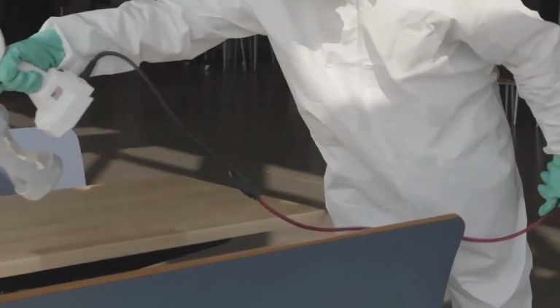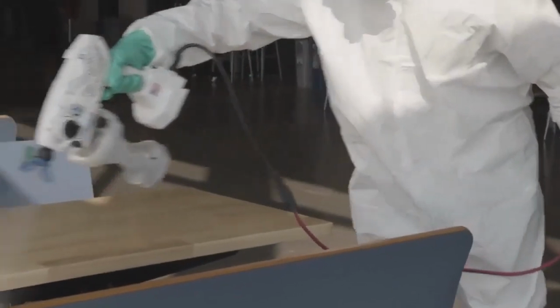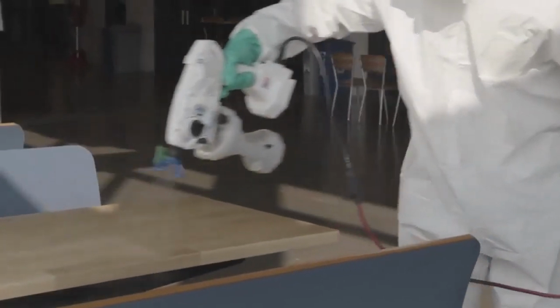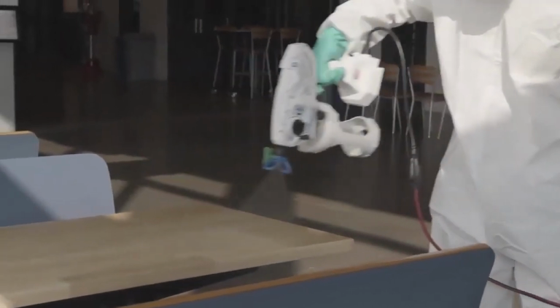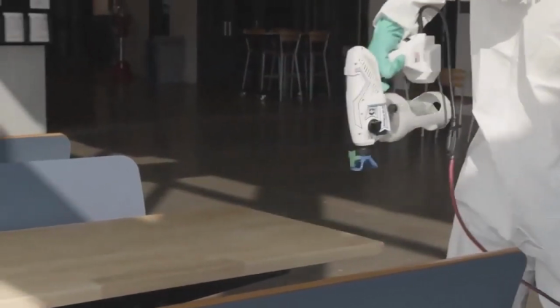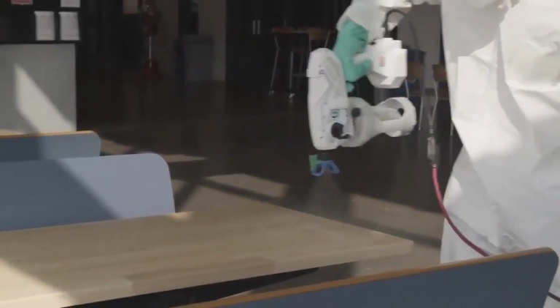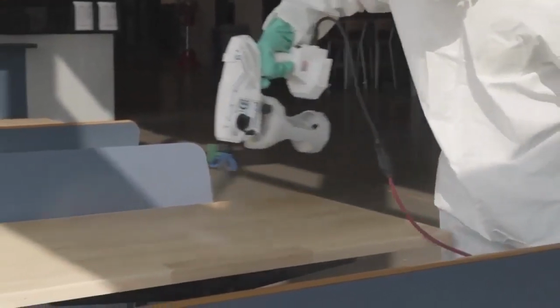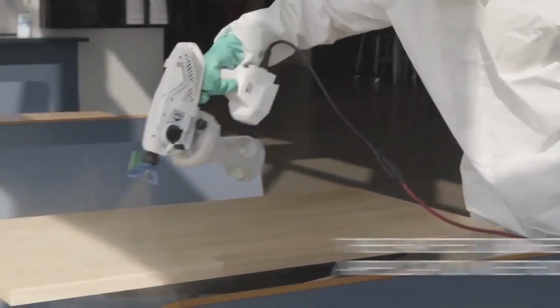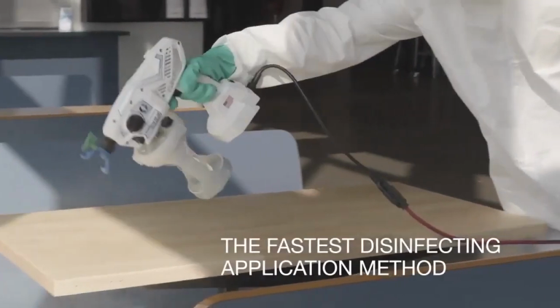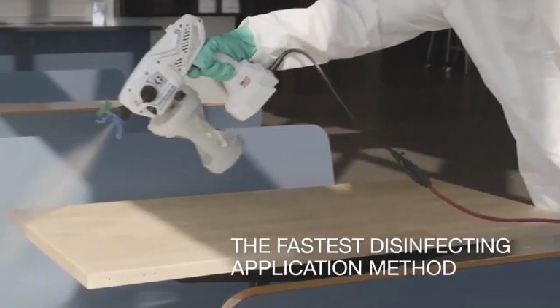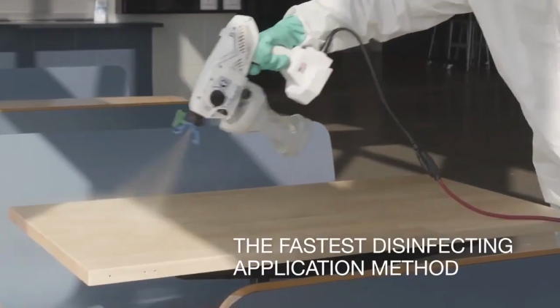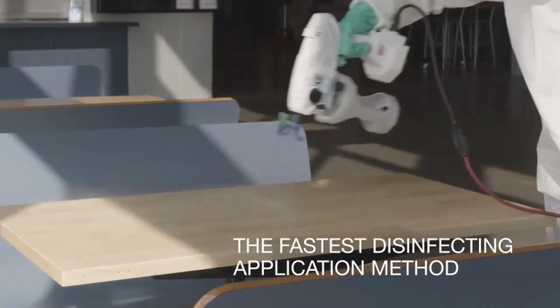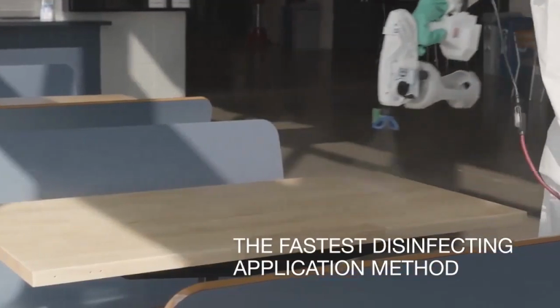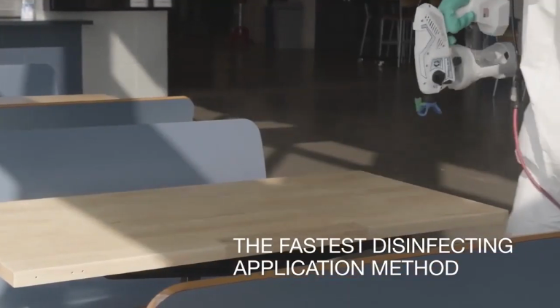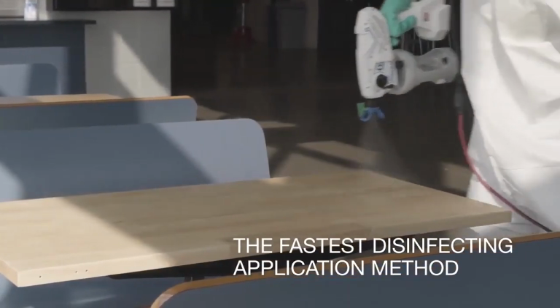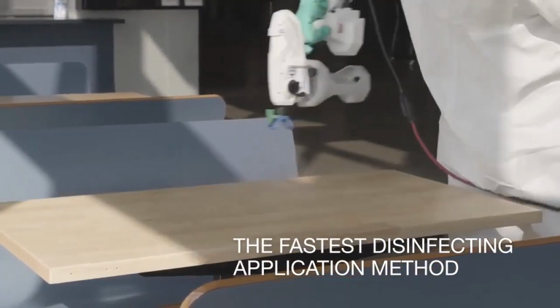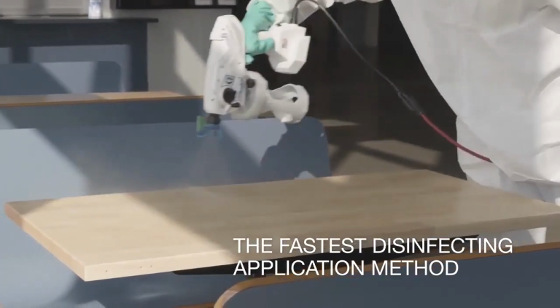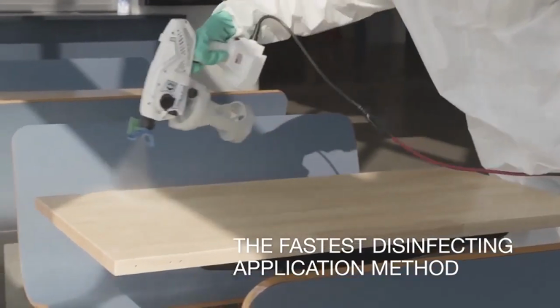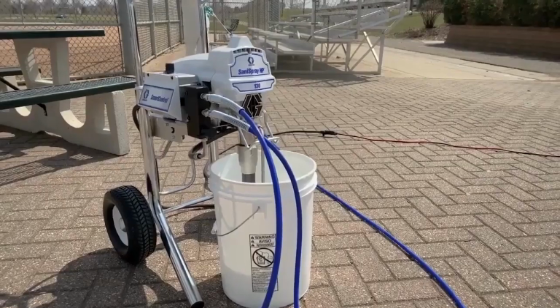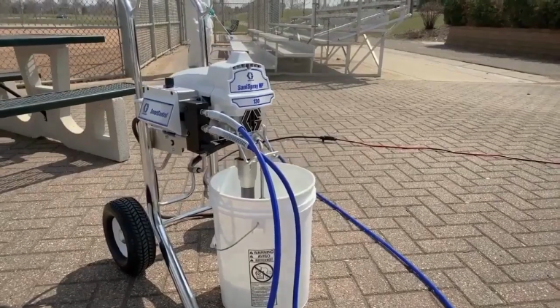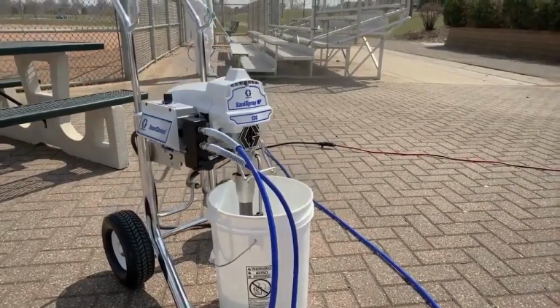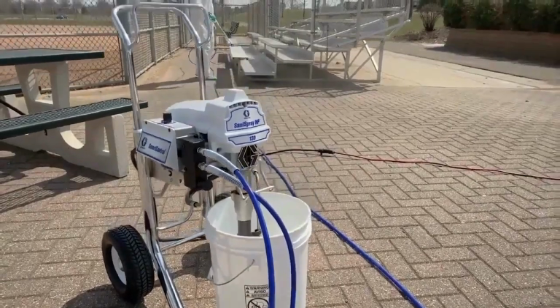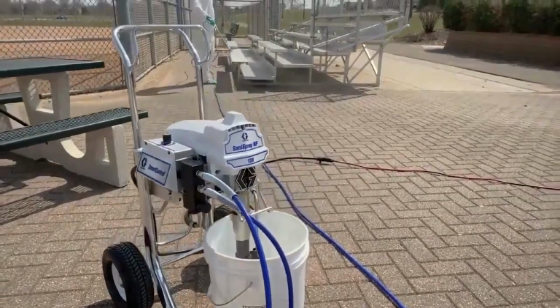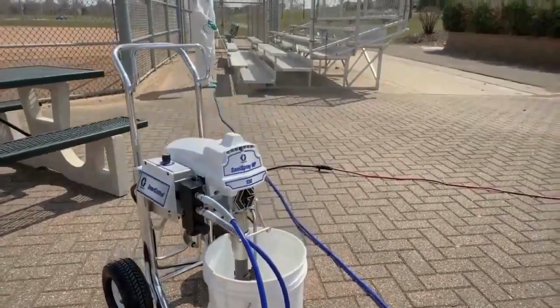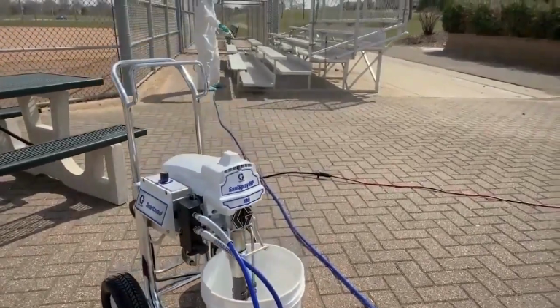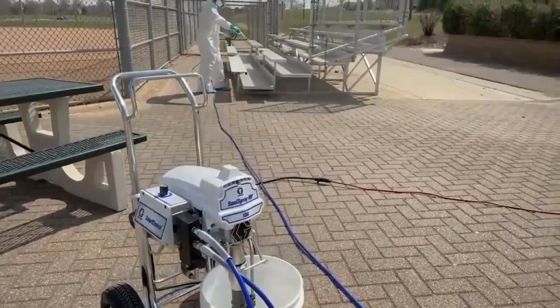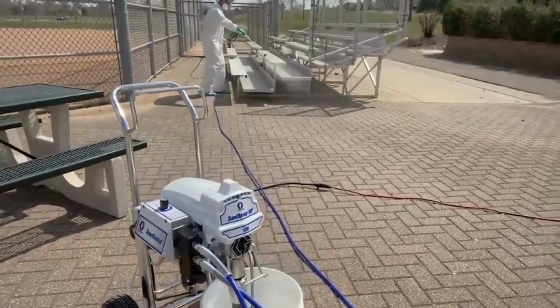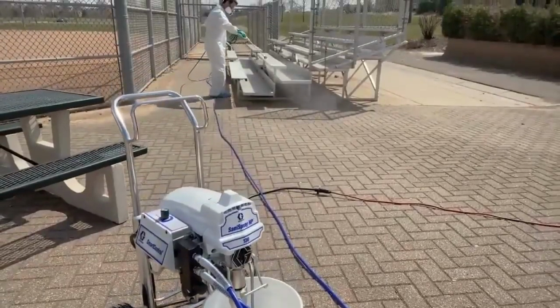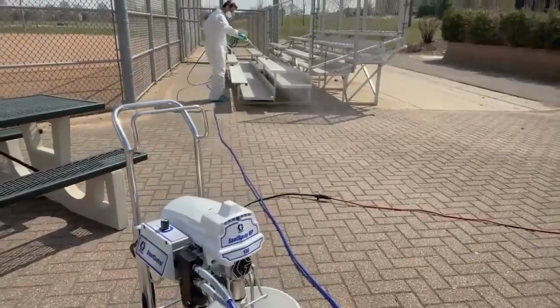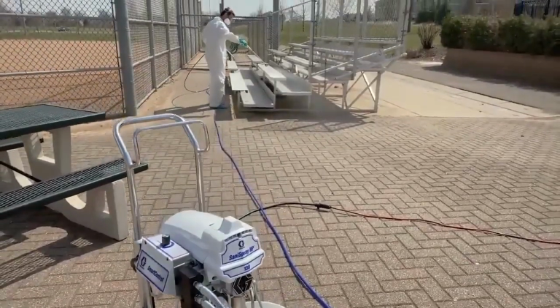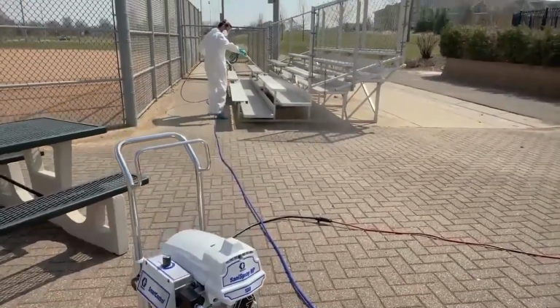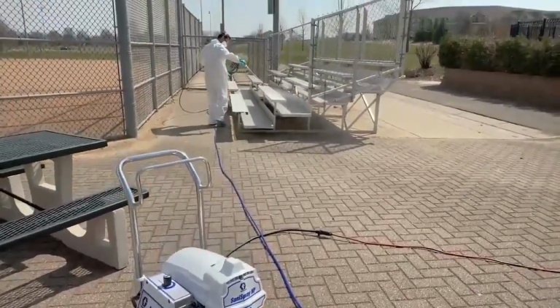Simply put, Sanispray HP sprayers are the fastest disinfecting application method available today, increasing your efficiency and reducing operator fatigue on every job.